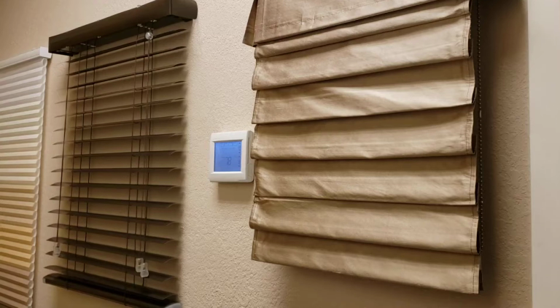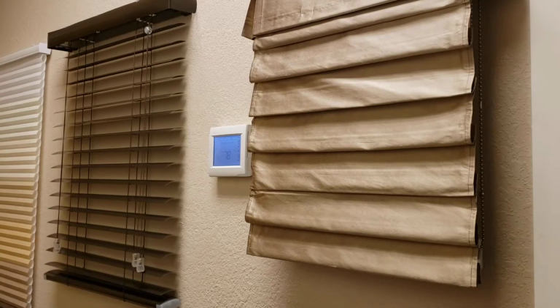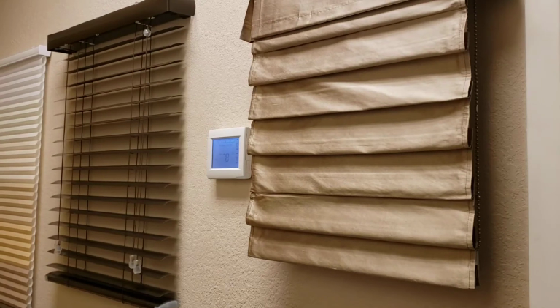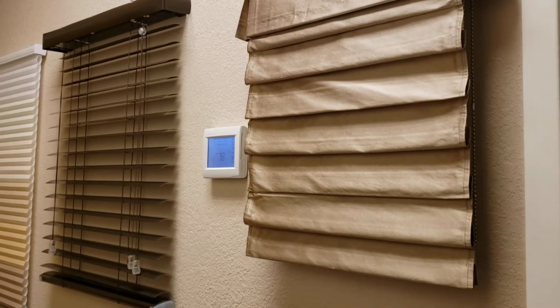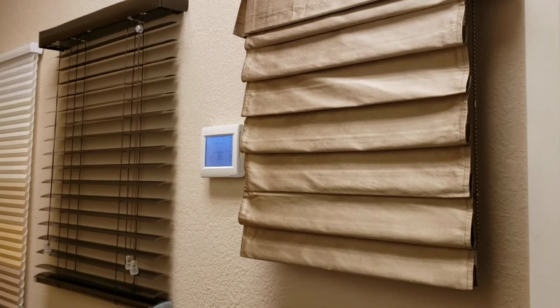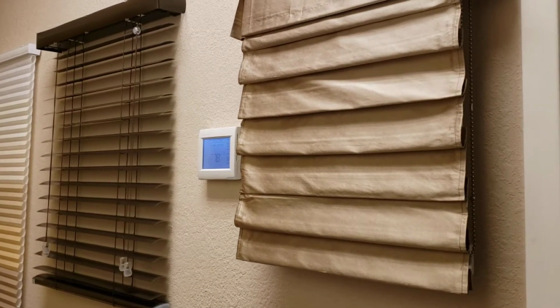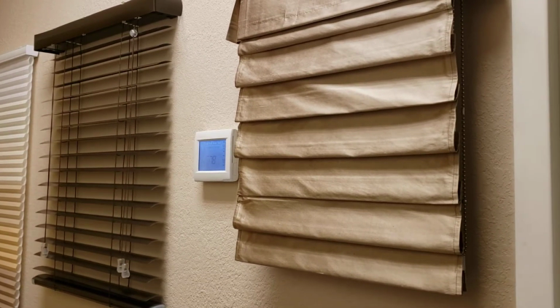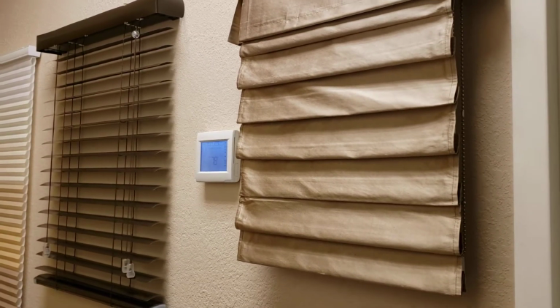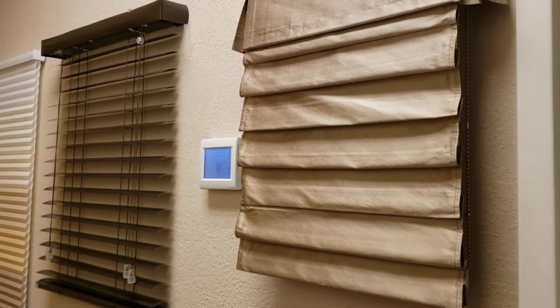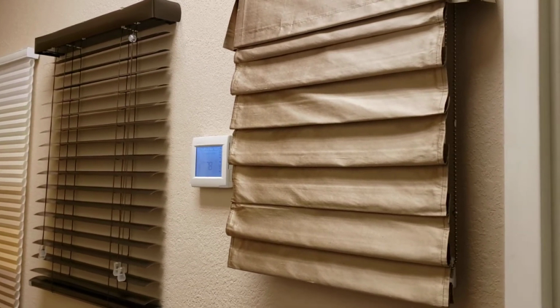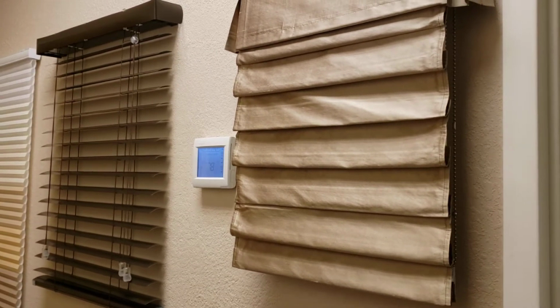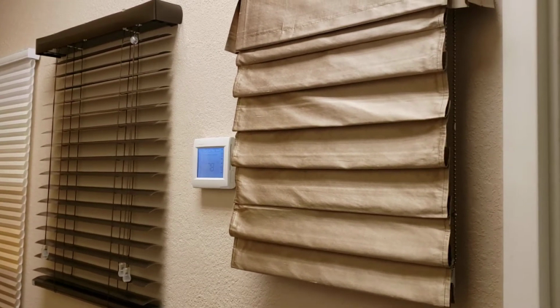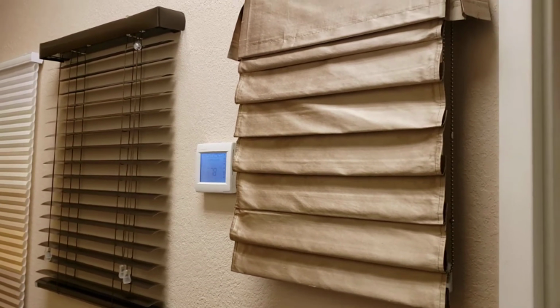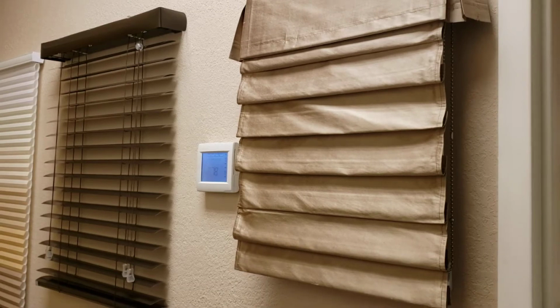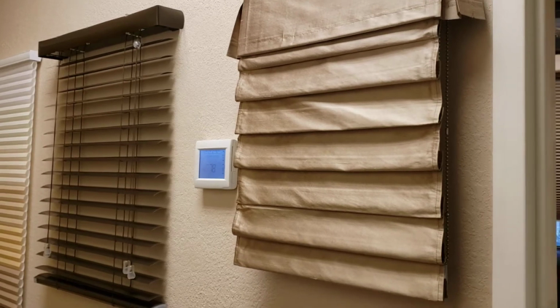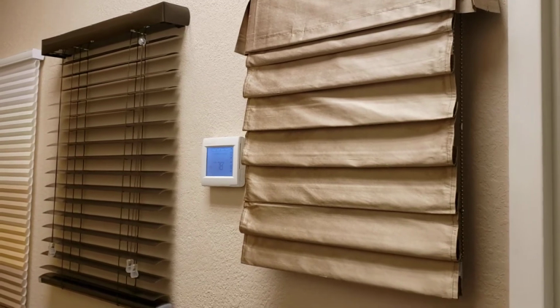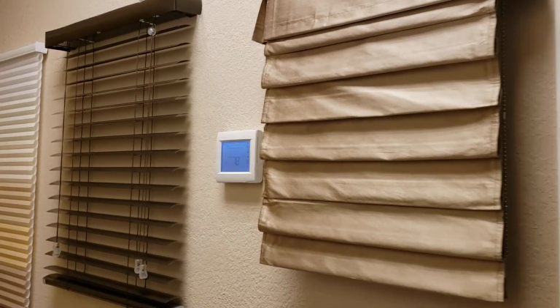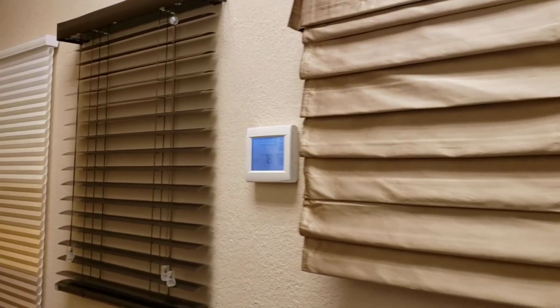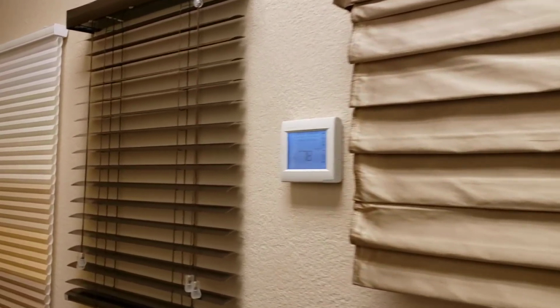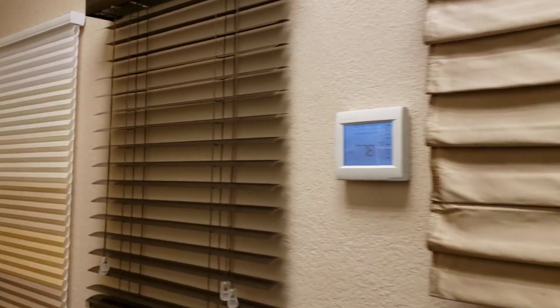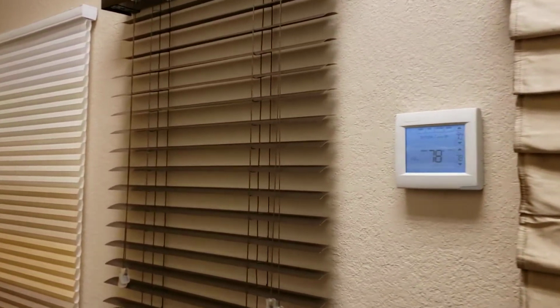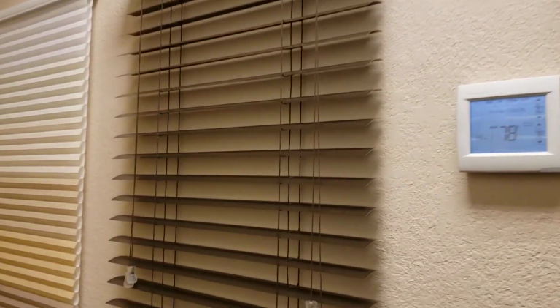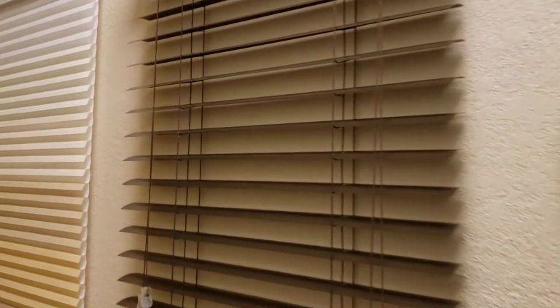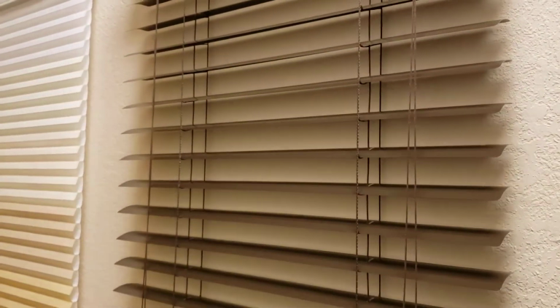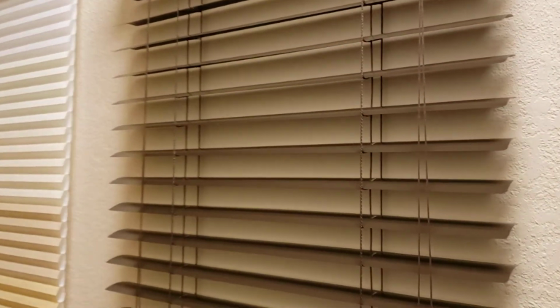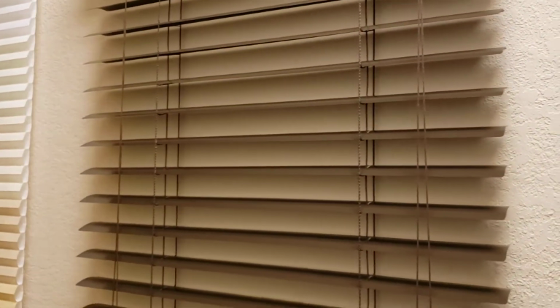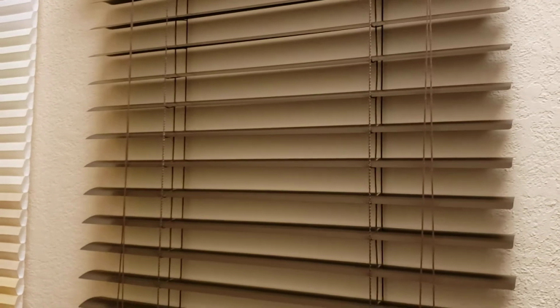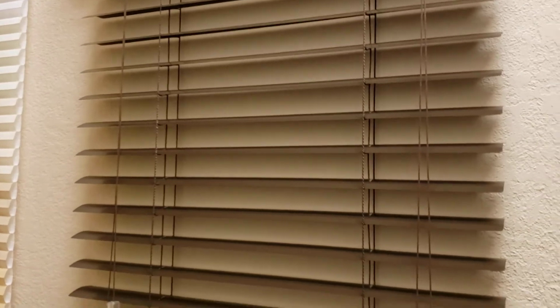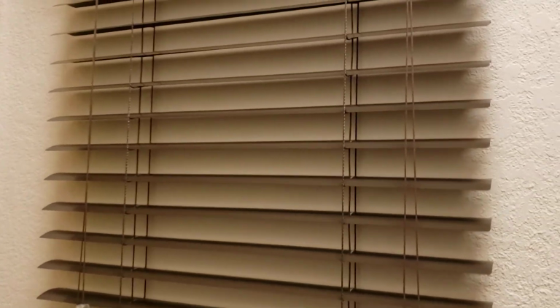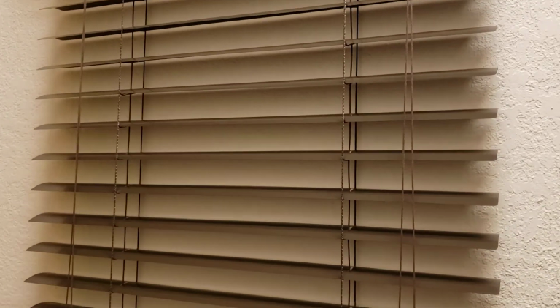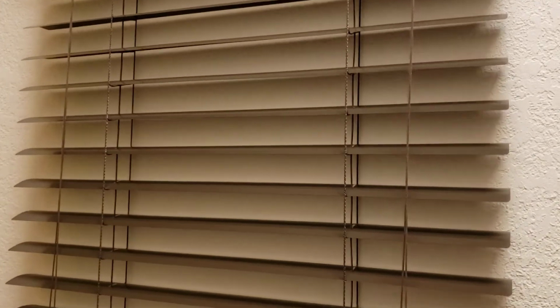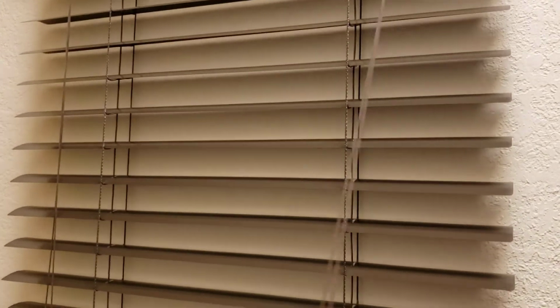Okay folks, today we're going to talk a little bit about raising or lowering blinds and shades without cords. So as we've gotten more and more focused on safety, we've tried to get away from blinds like this one here with cords.